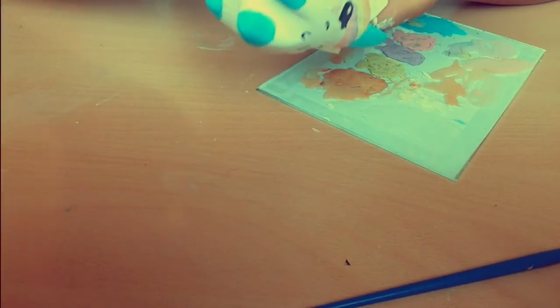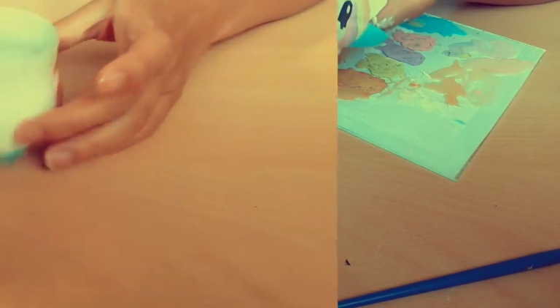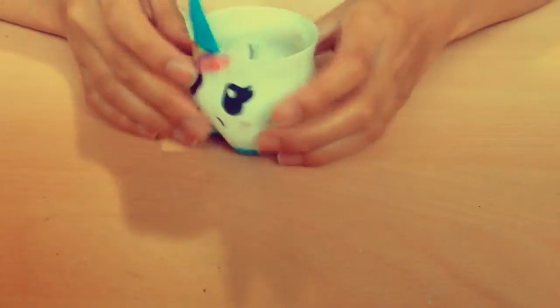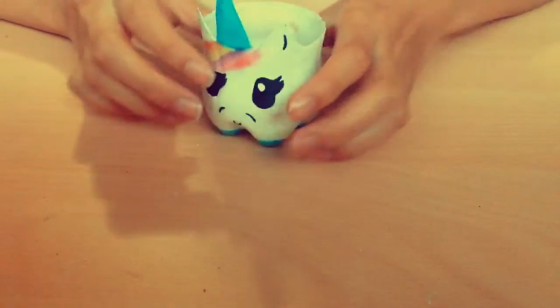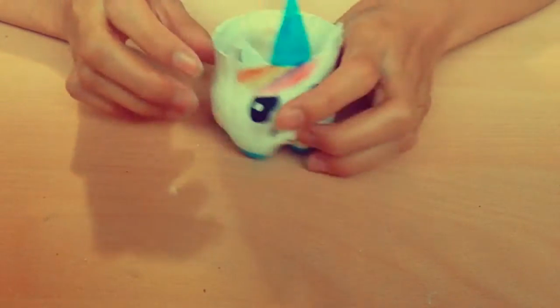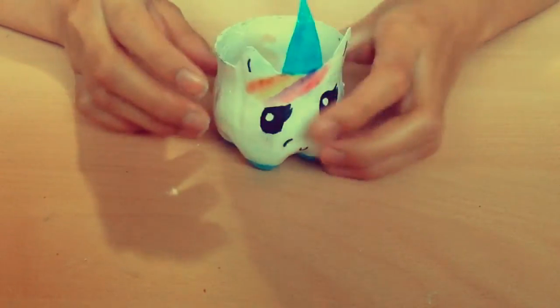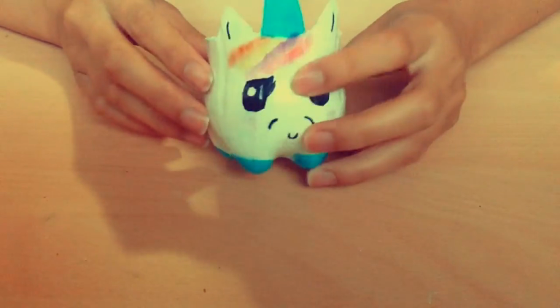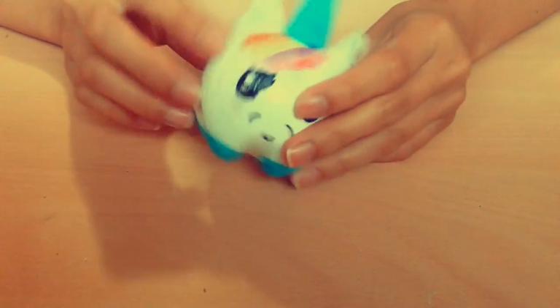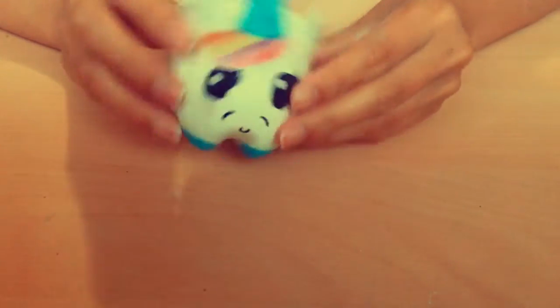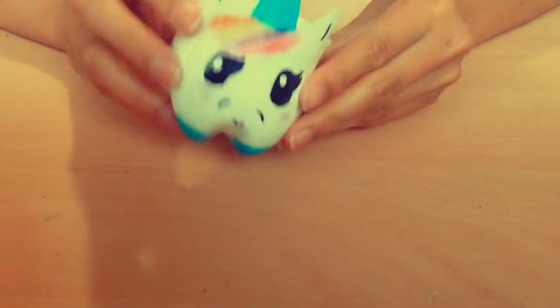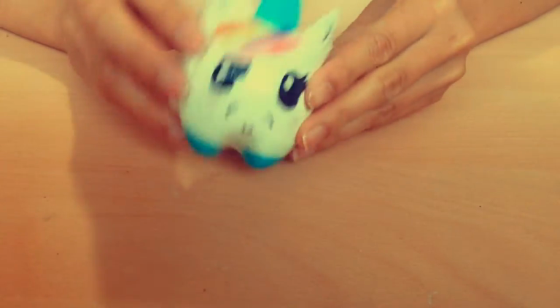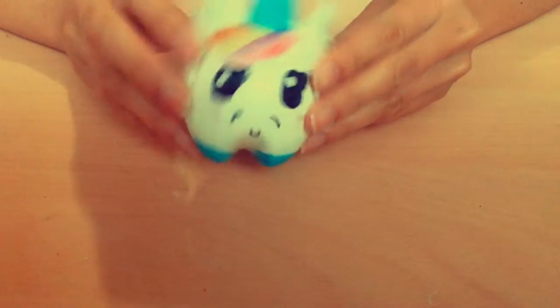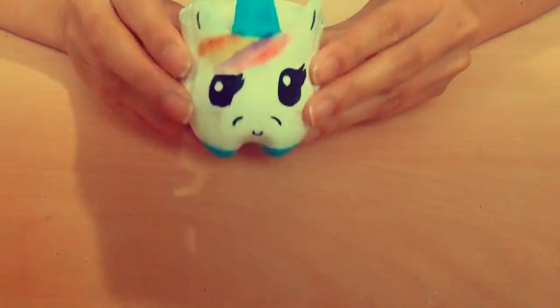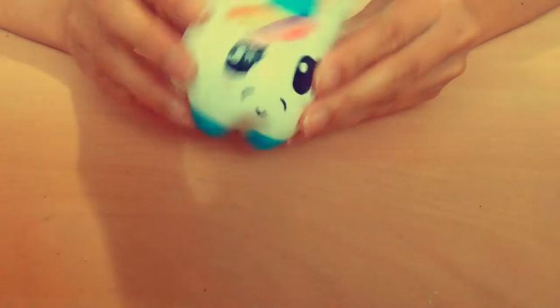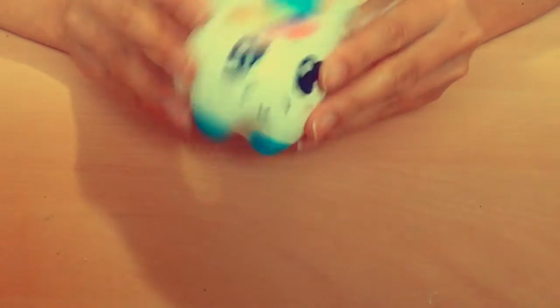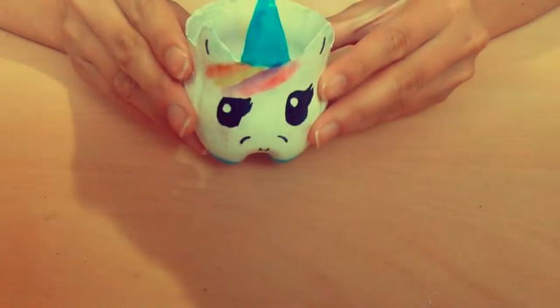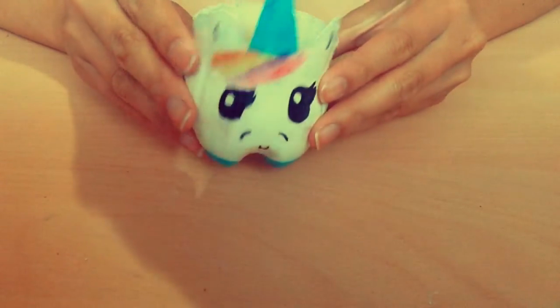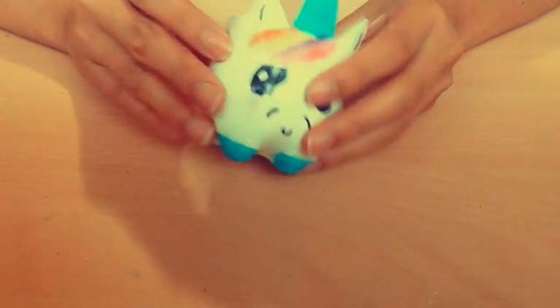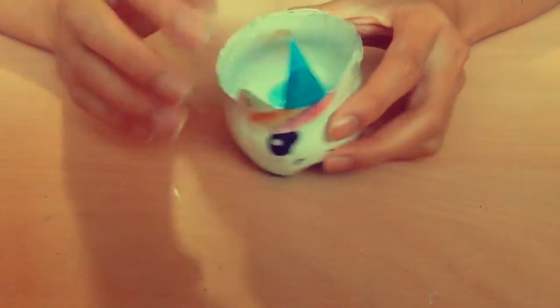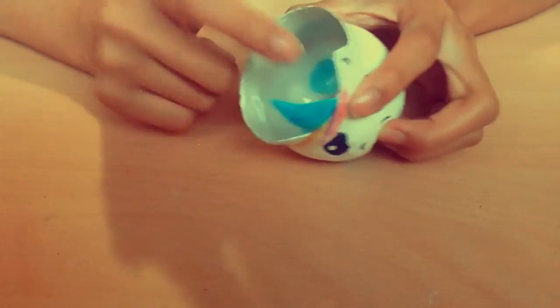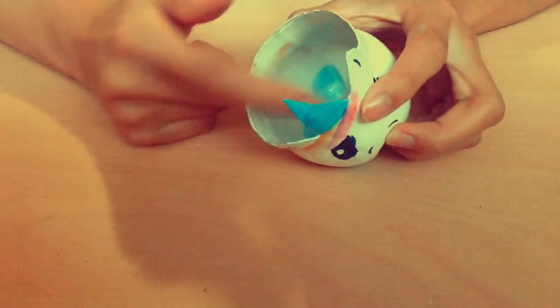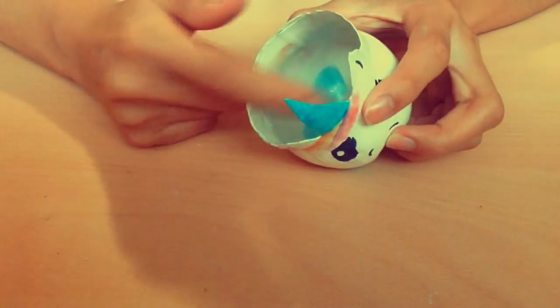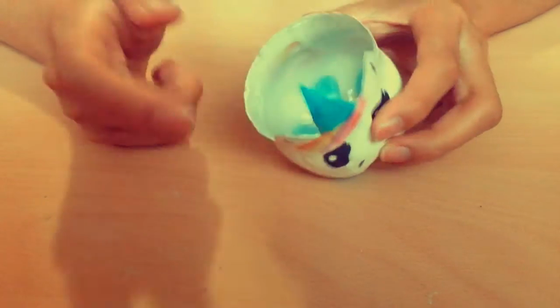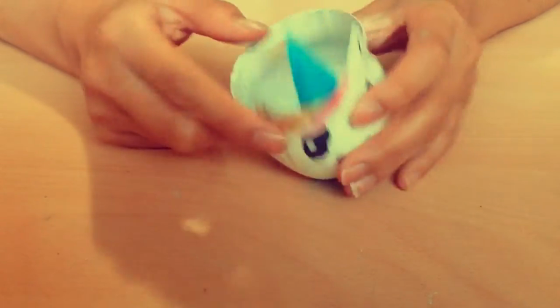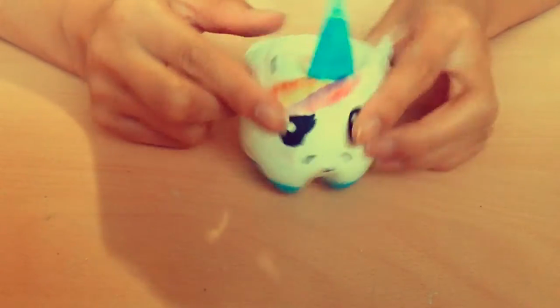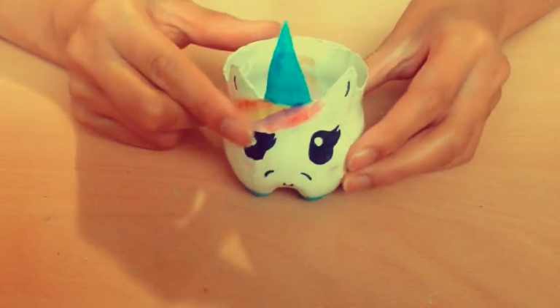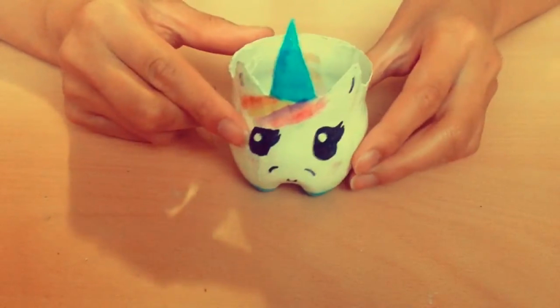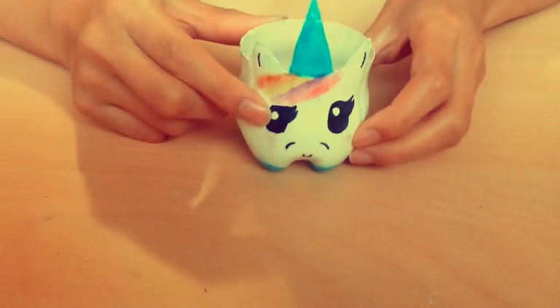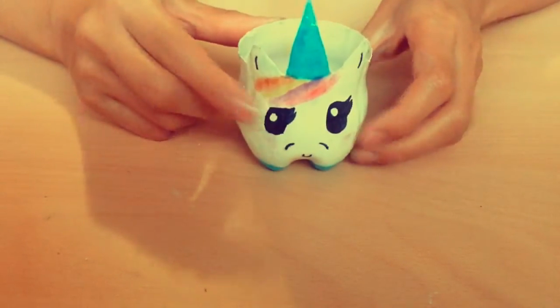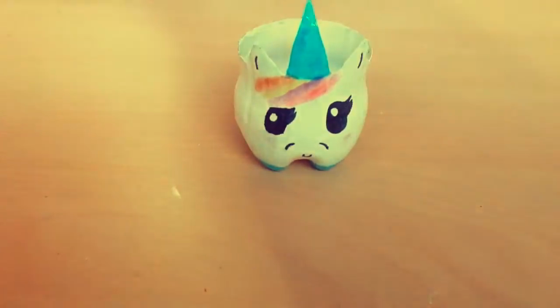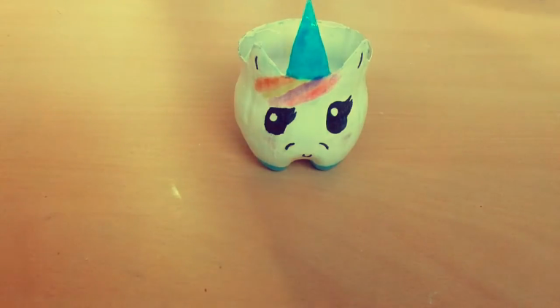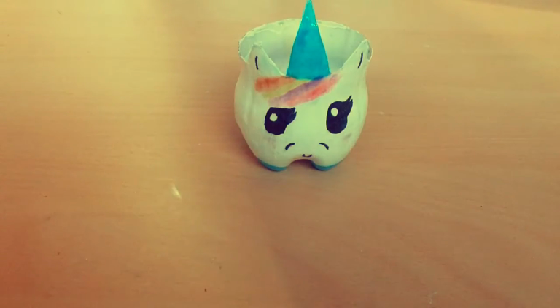Once you've done that you are pretty much done. Here is your magical unicorn planter — unfortunately I didn't have any plants at the moment so it's empty, but just pretend they're there.